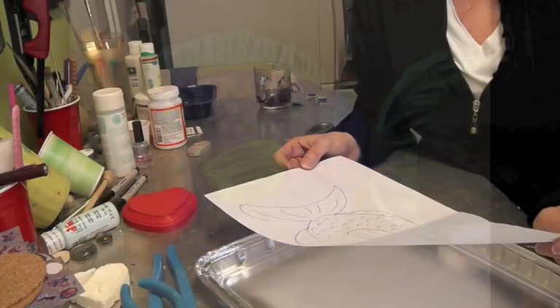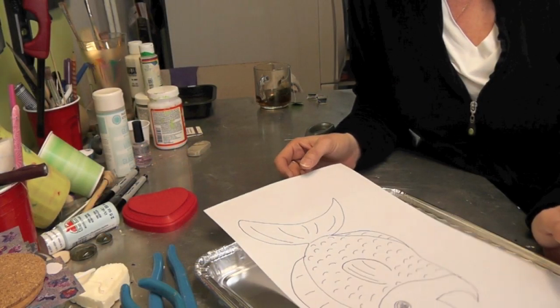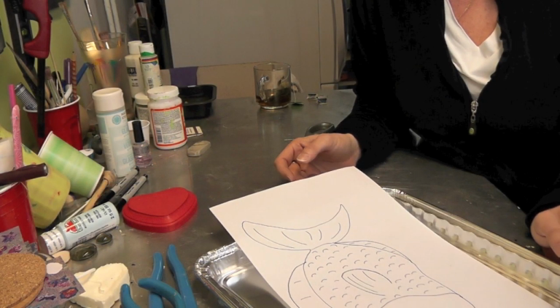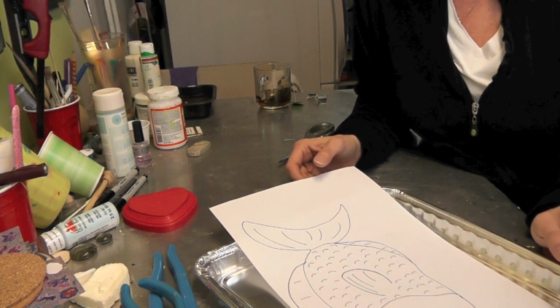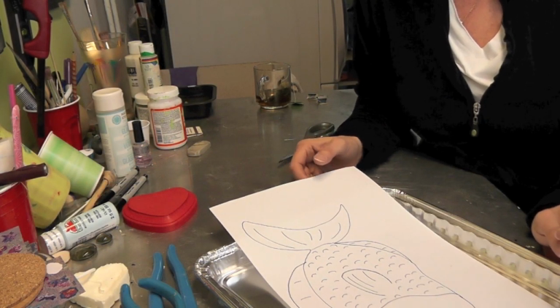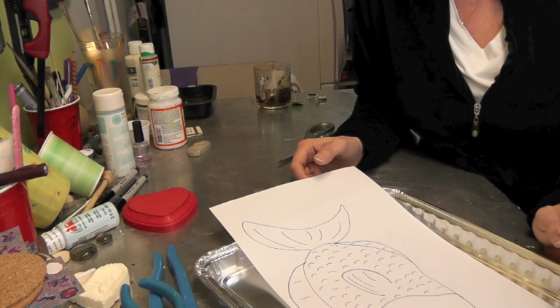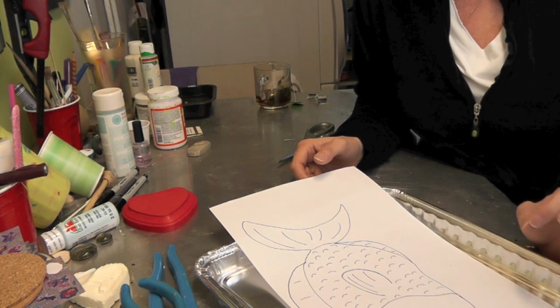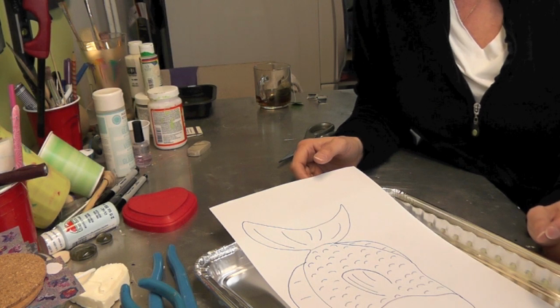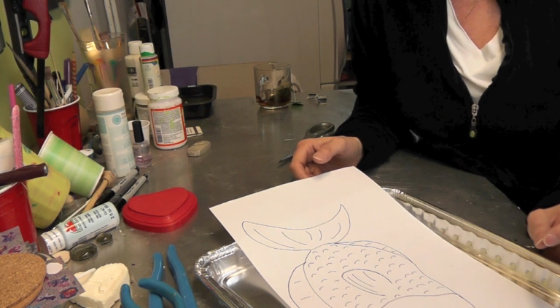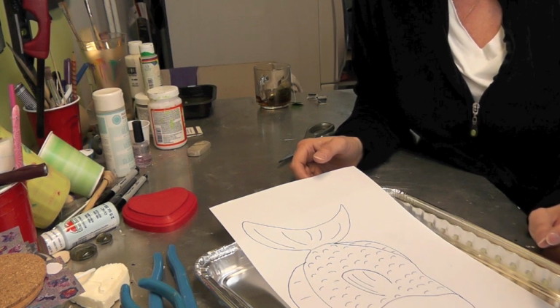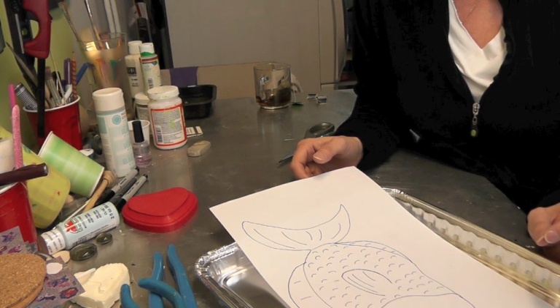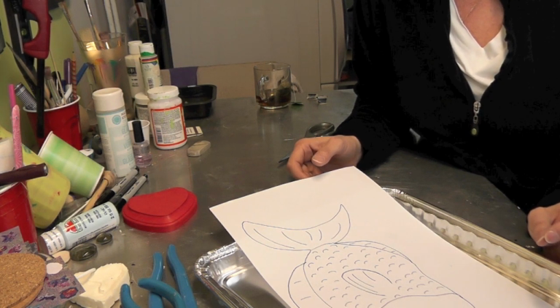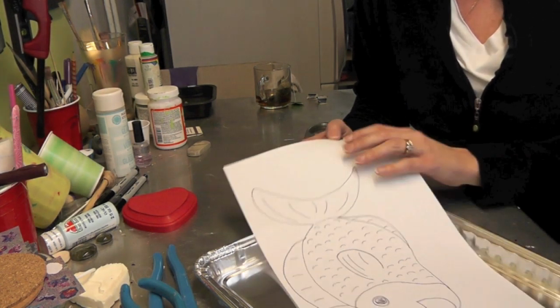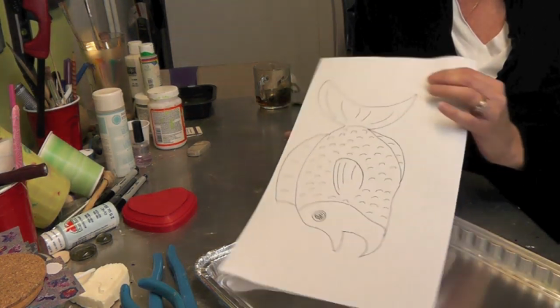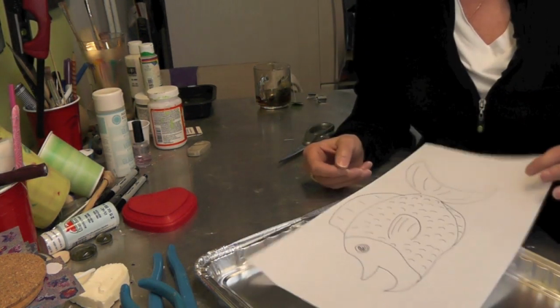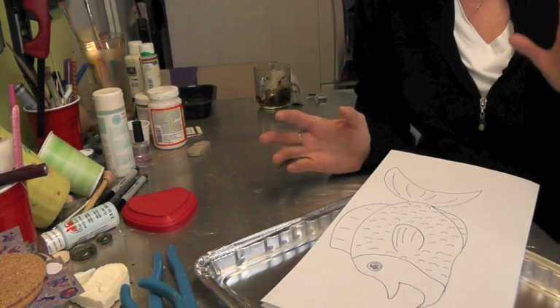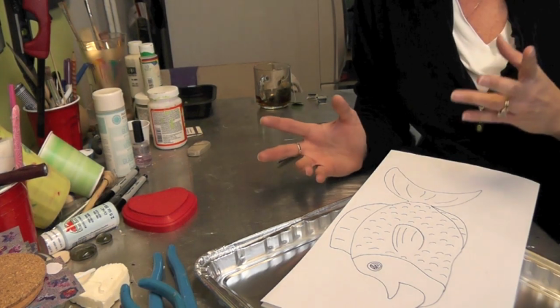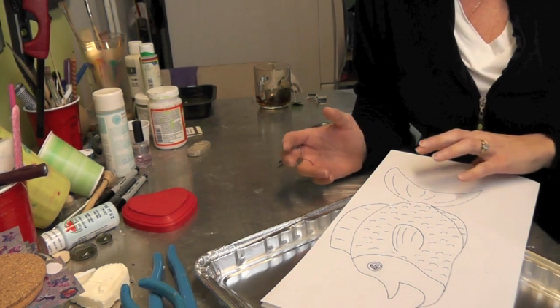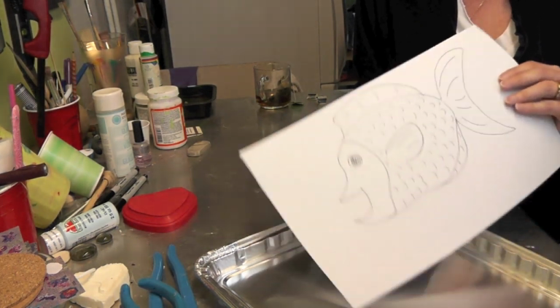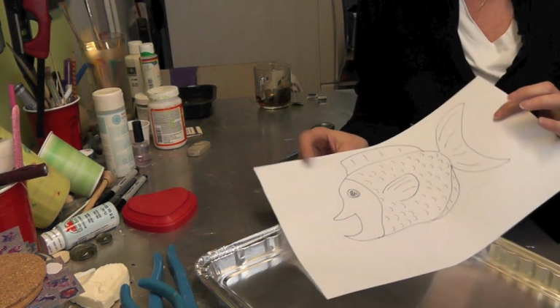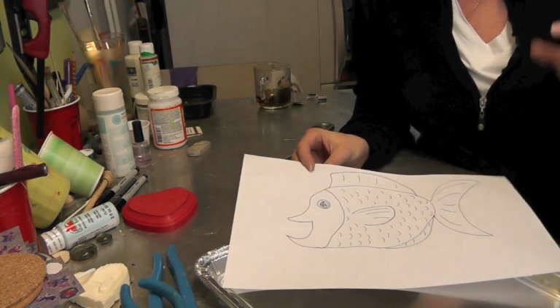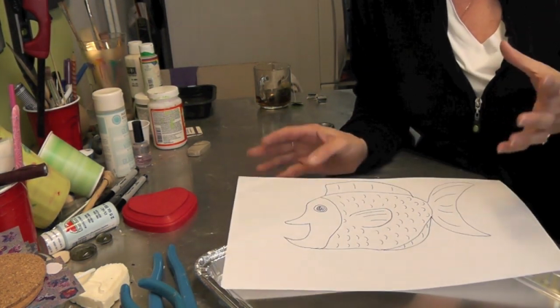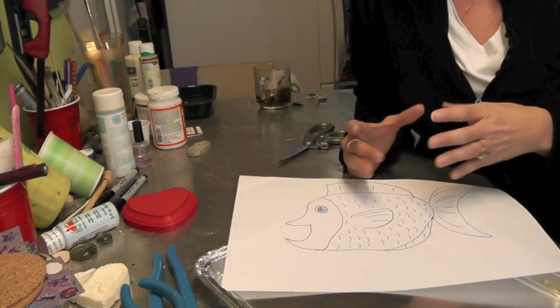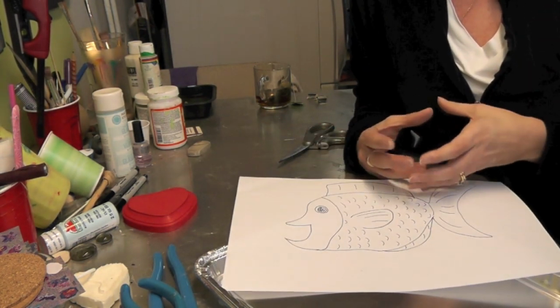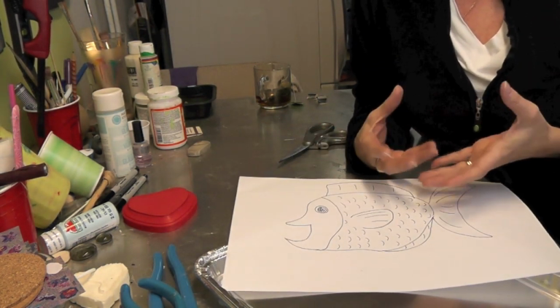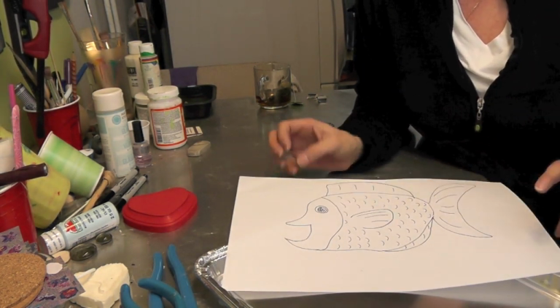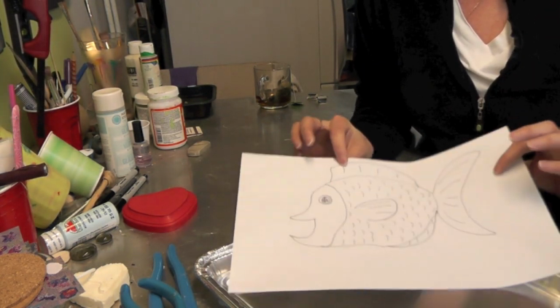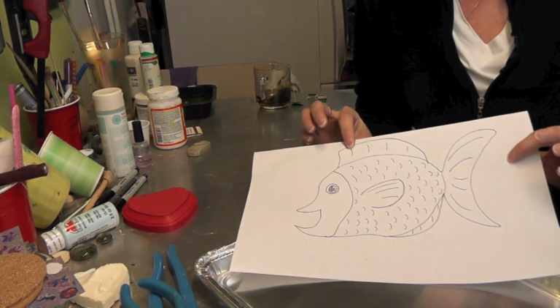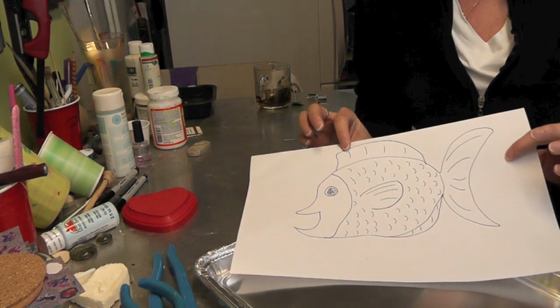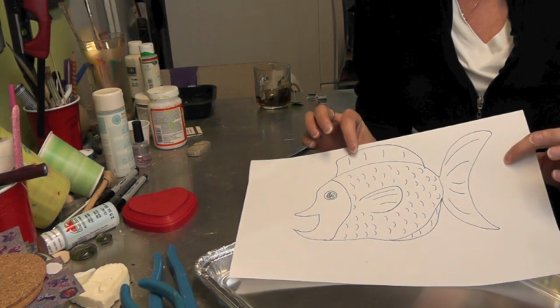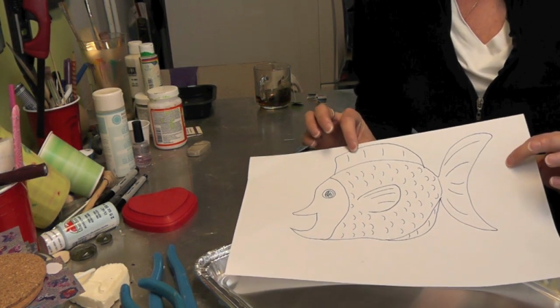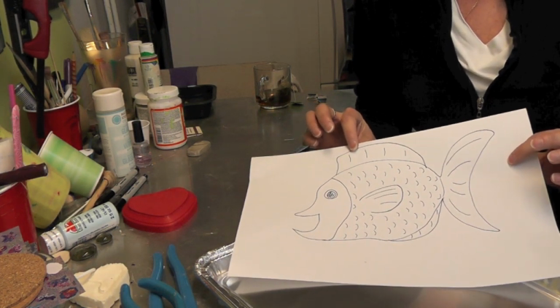Hi everyone, we're back in the craft room and I have another craft for you today. Today we're going to be making a metal fish and it's going to be a wall hanging. If you guys saw my coaster with my cat, I was actually going to put this over Spooky's food bowl.